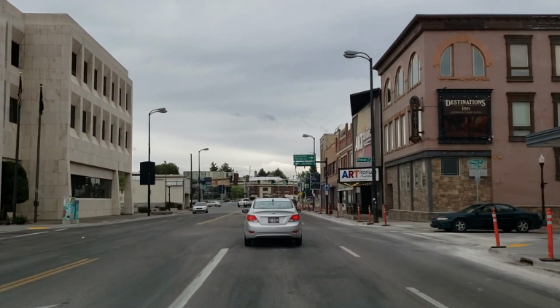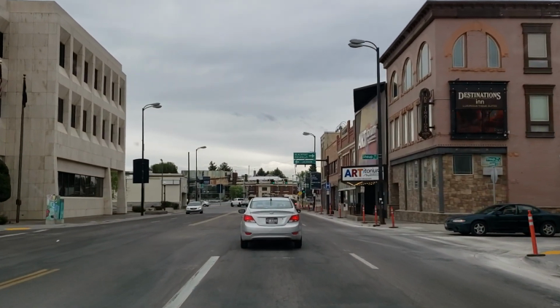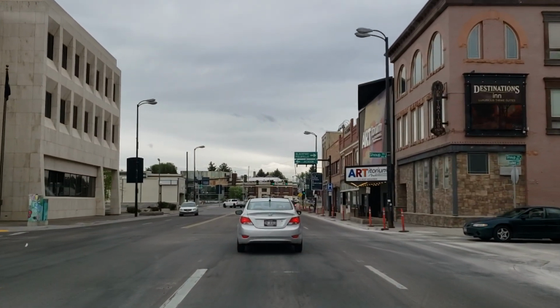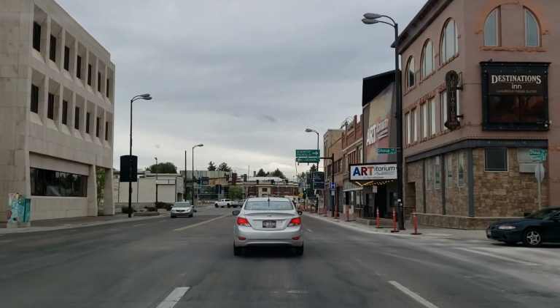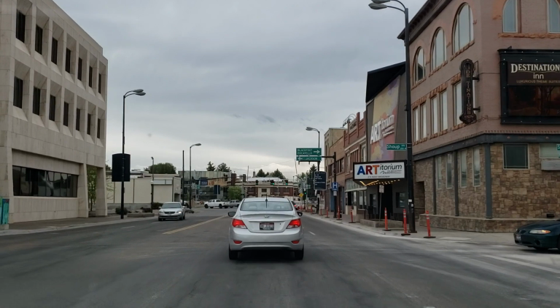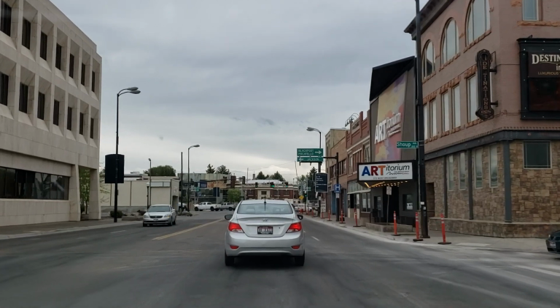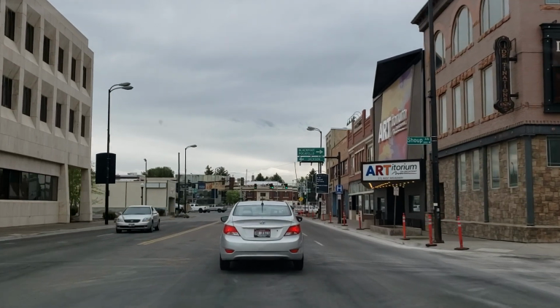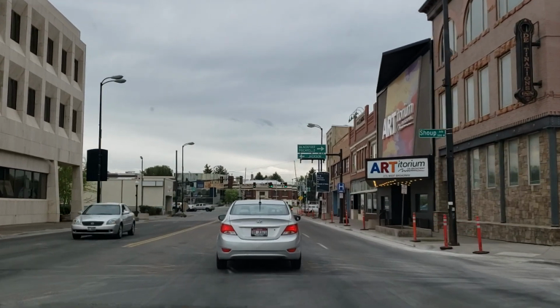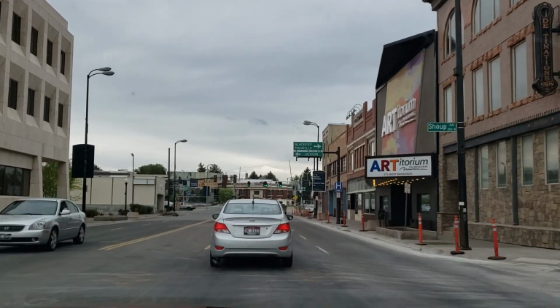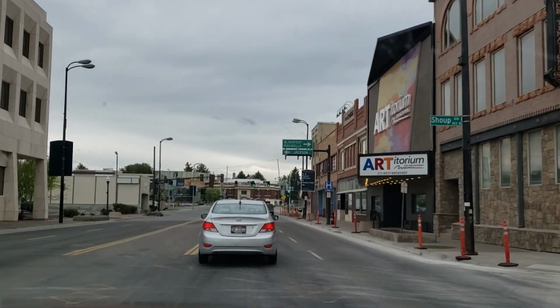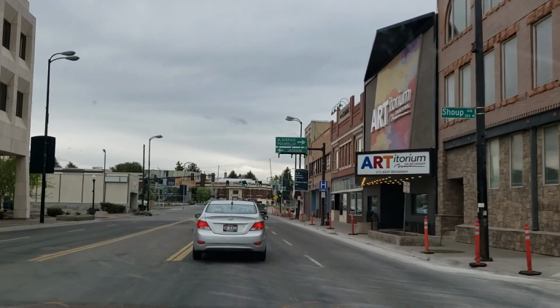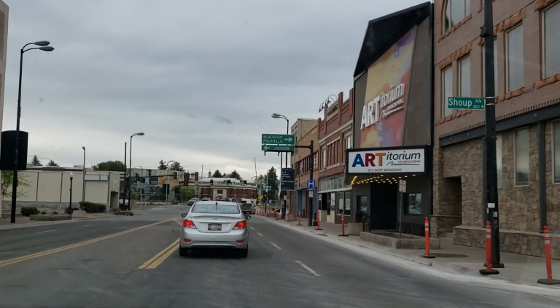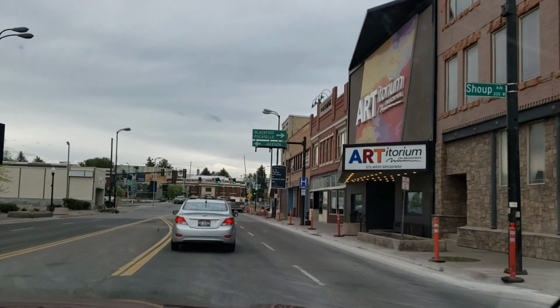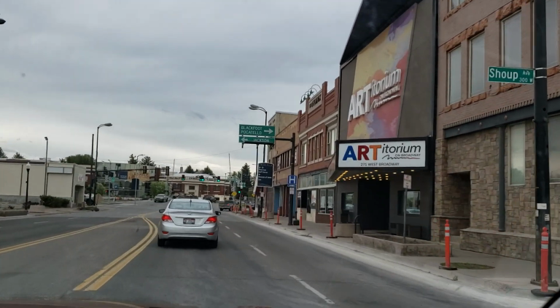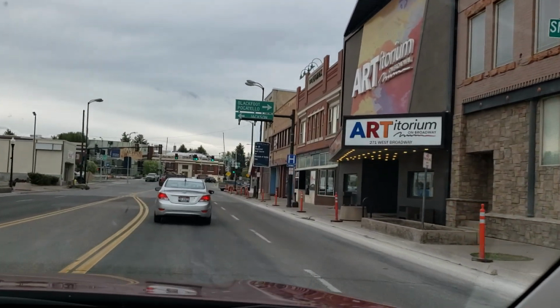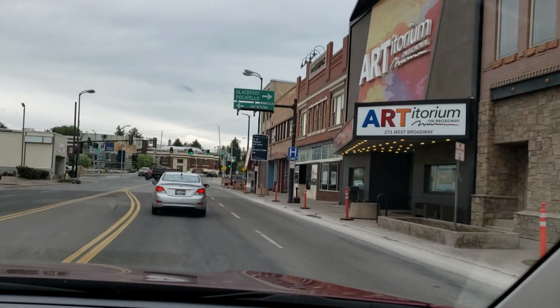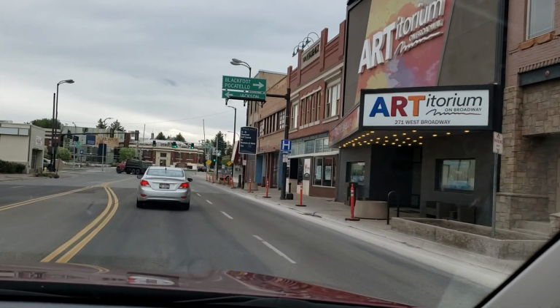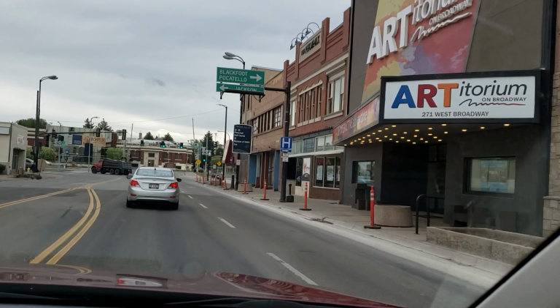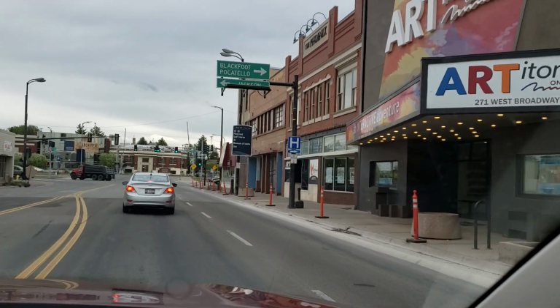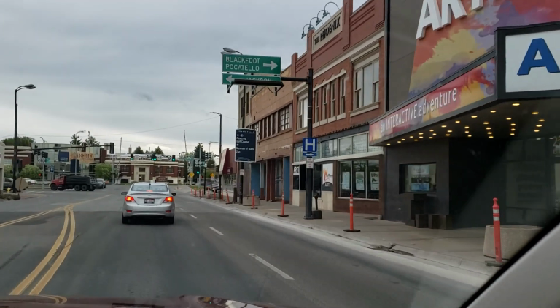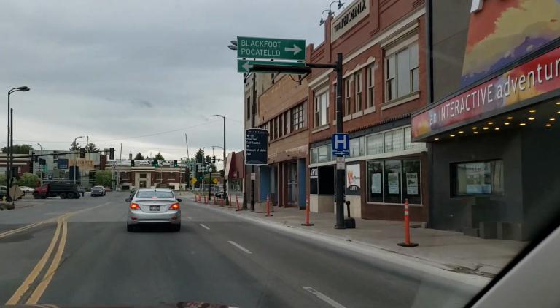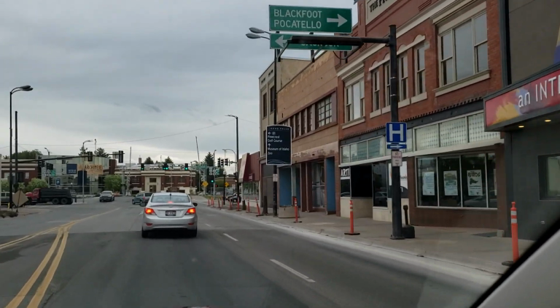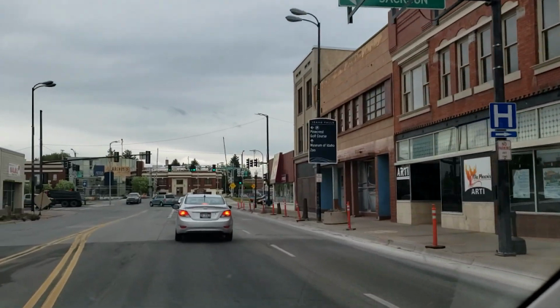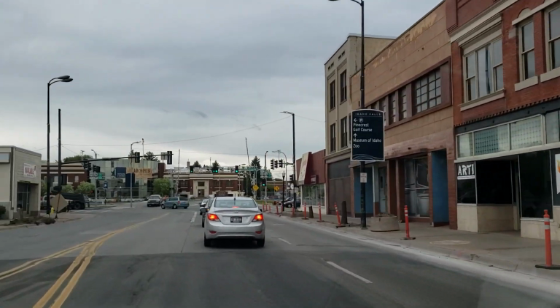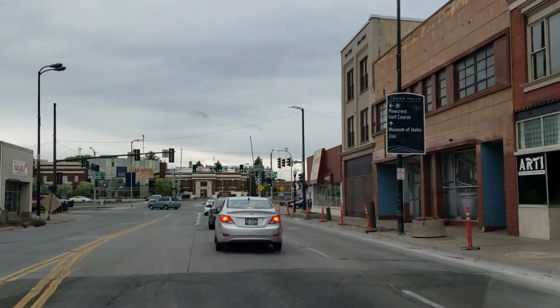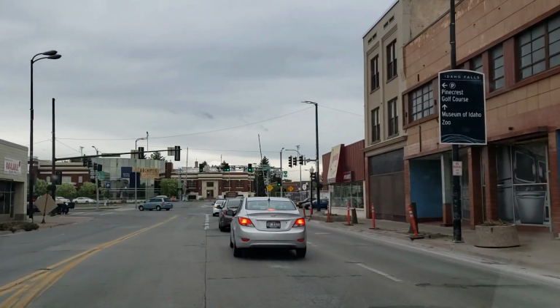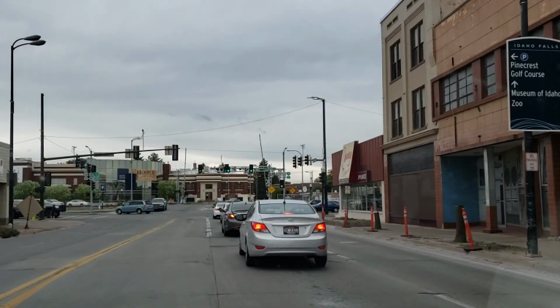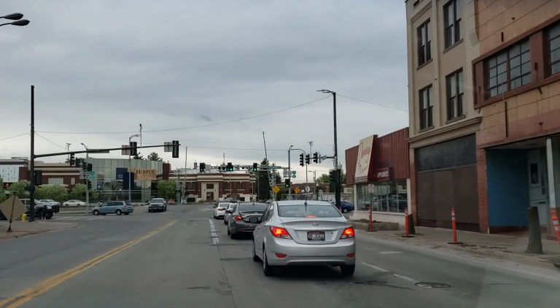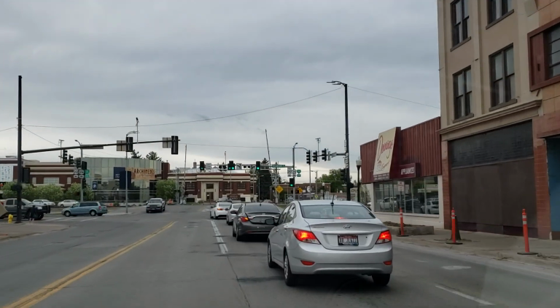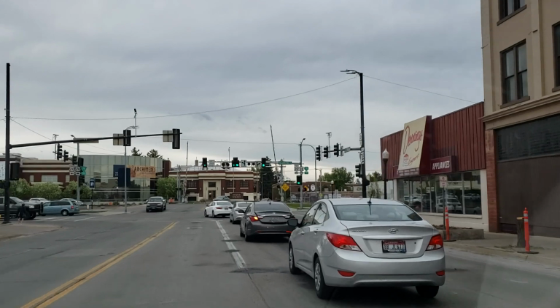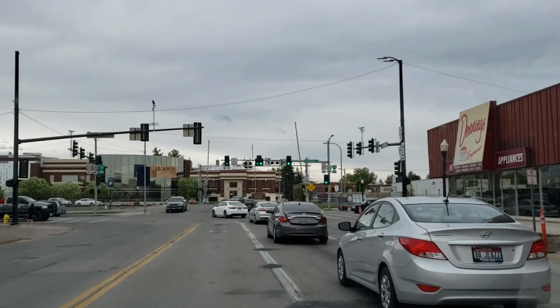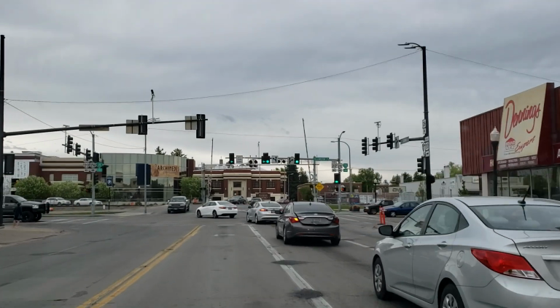Okay, this is Idaho Falls — the old part, Old Town. Museum of Idaho, look at that, right ahead.